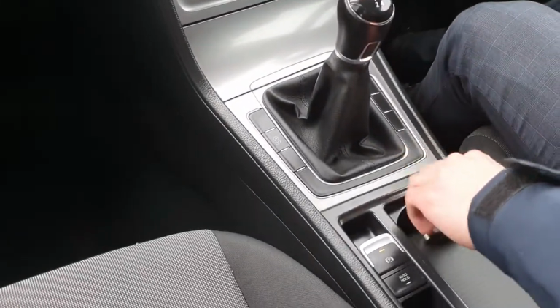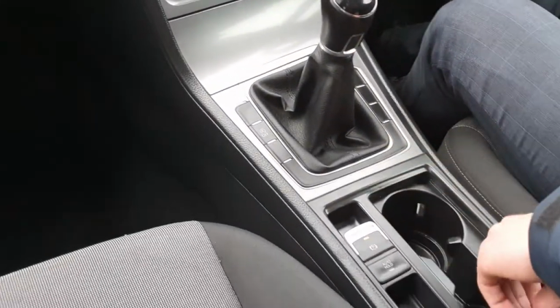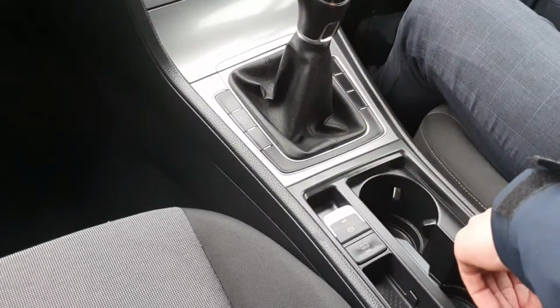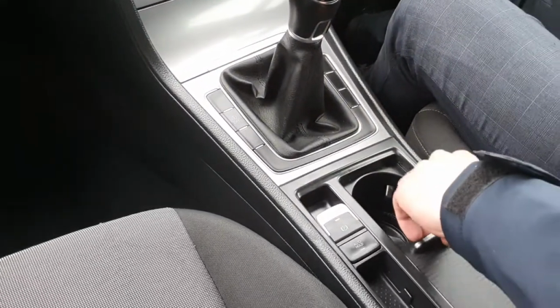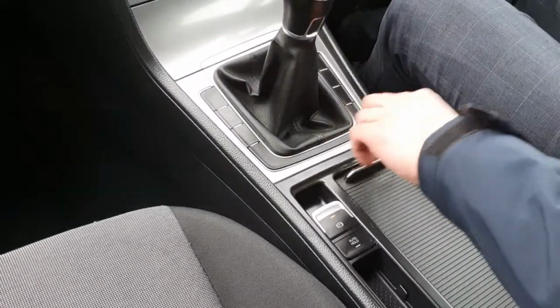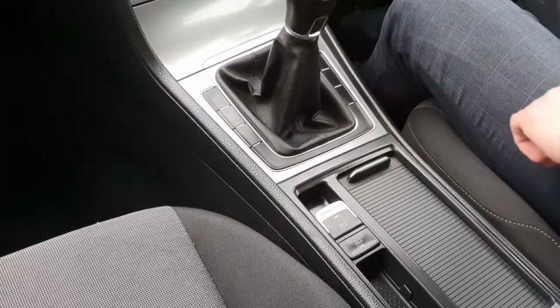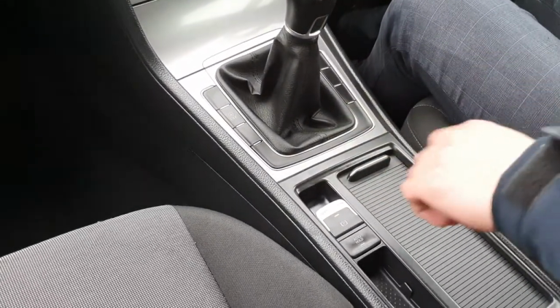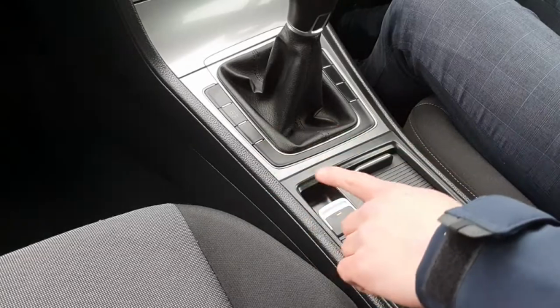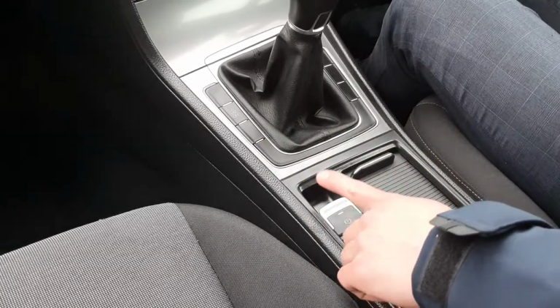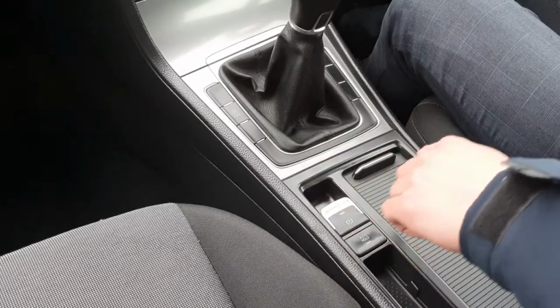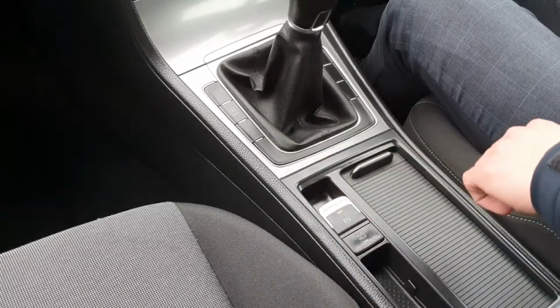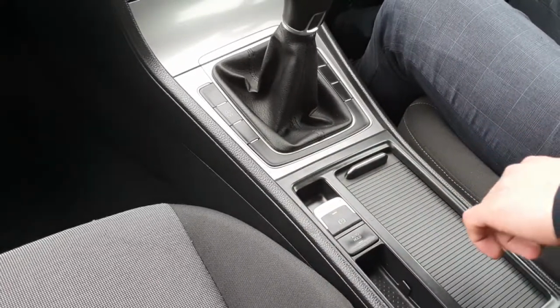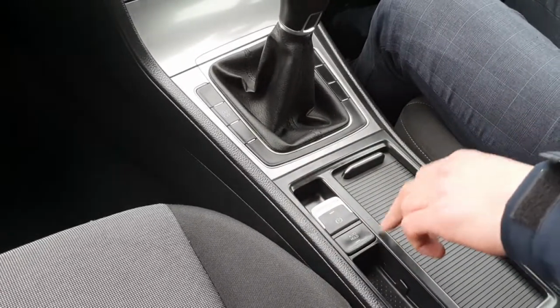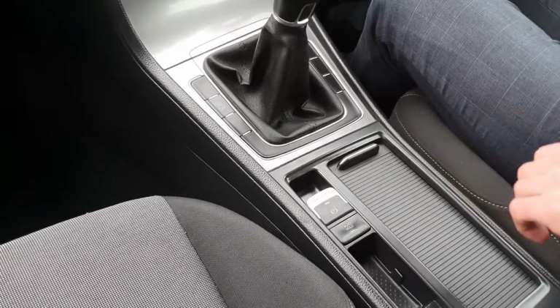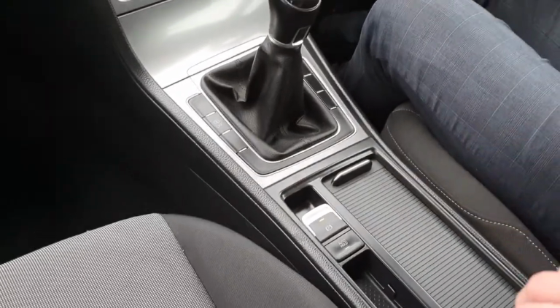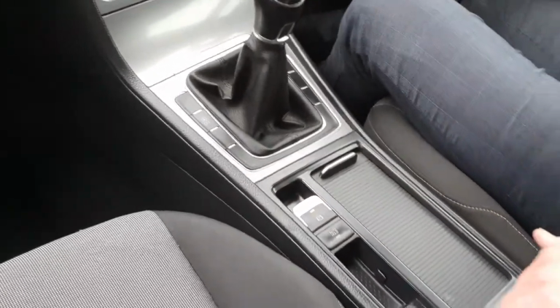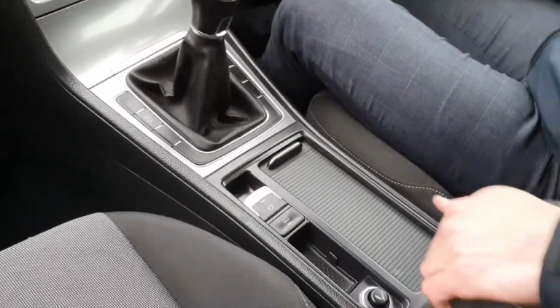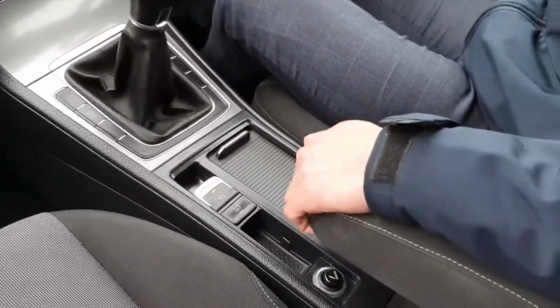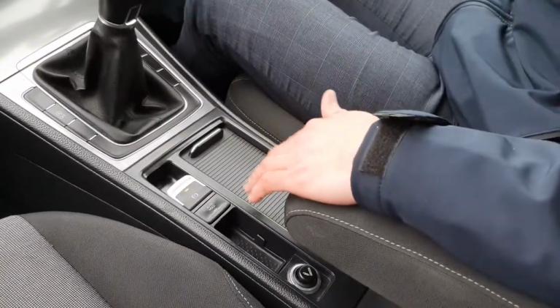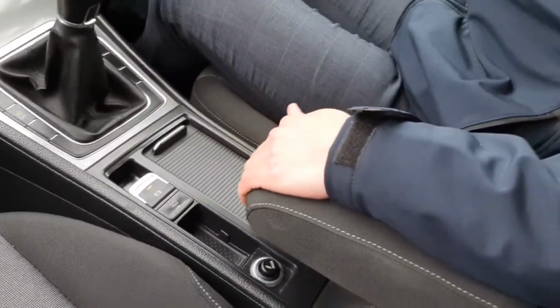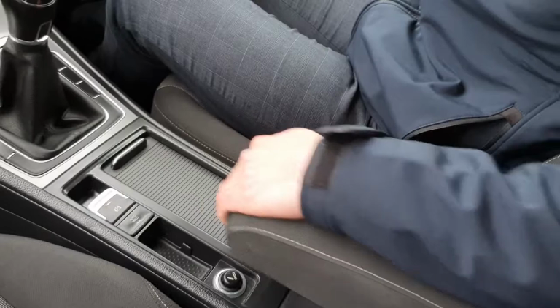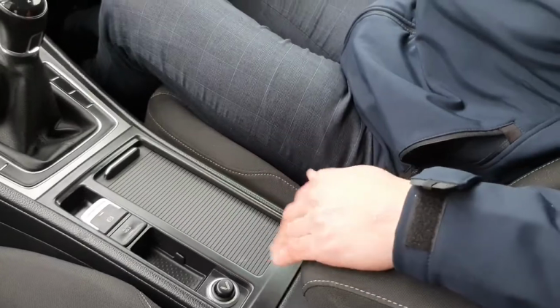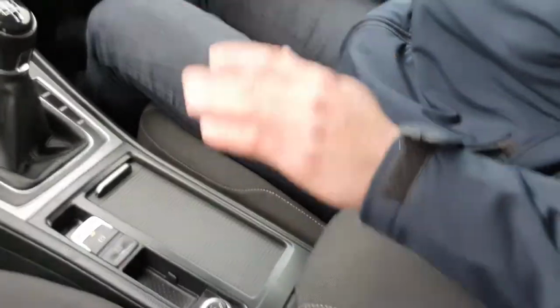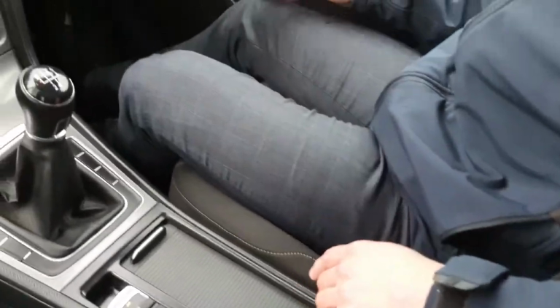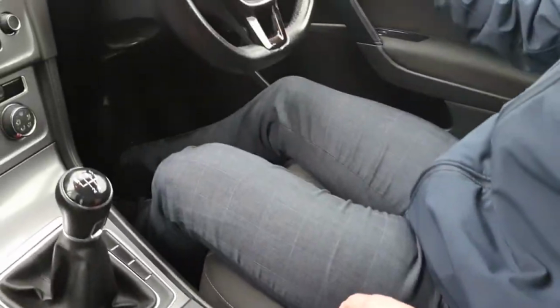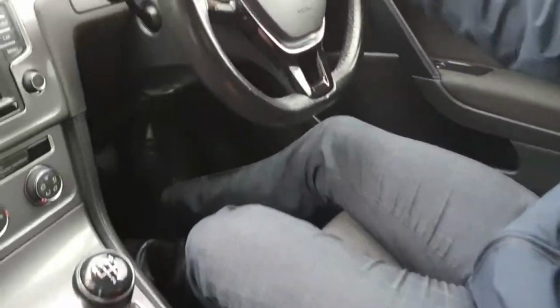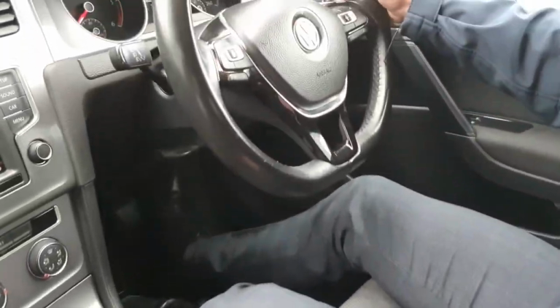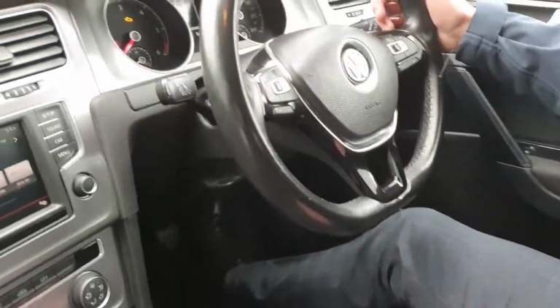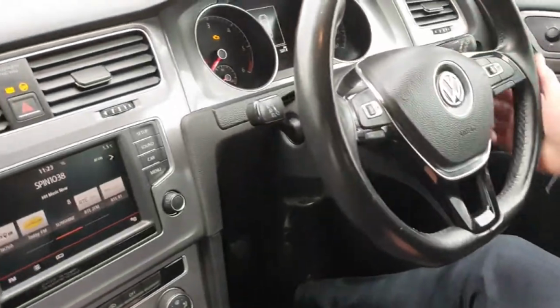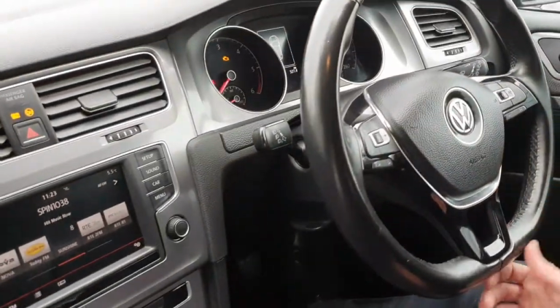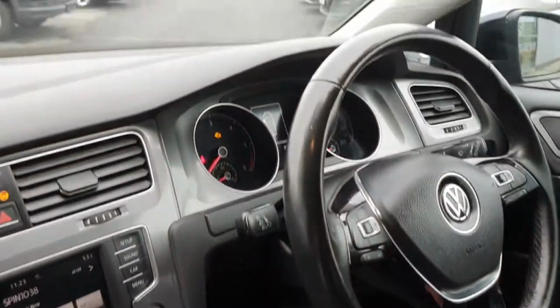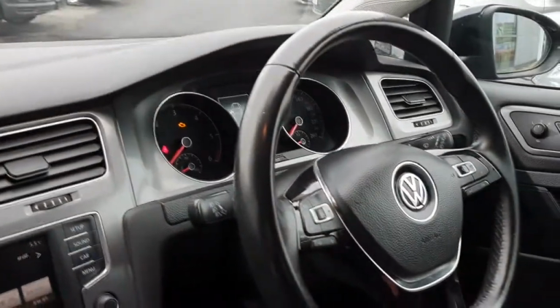There's a couple of cup holders here which can be neatly hidden away. You have an electronic handbrake as well as auto hold. There is also an adjustable armrest here for your two front seat passengers.